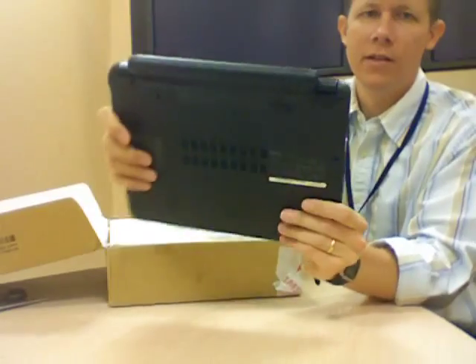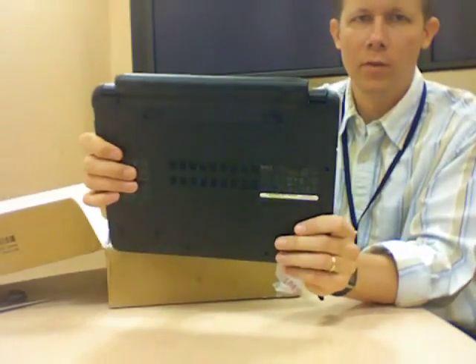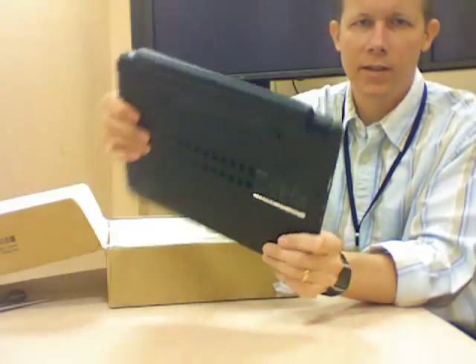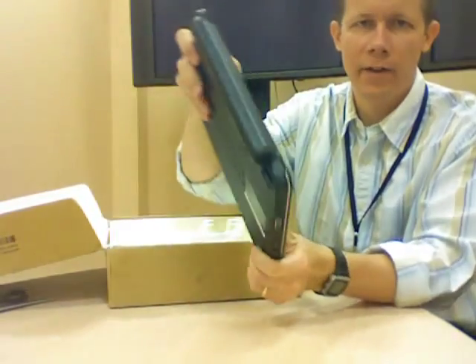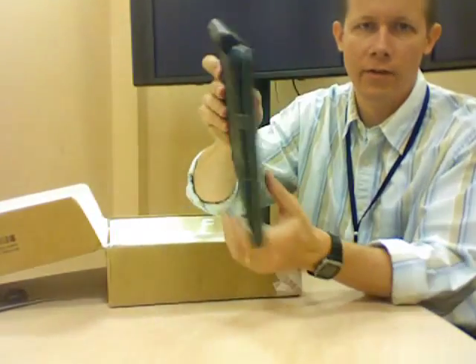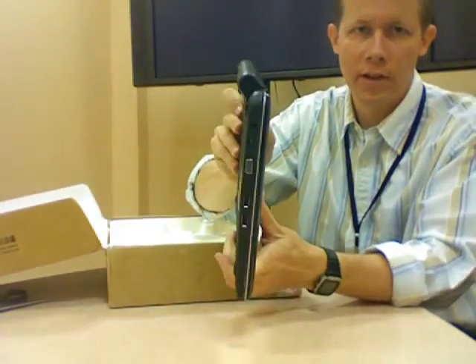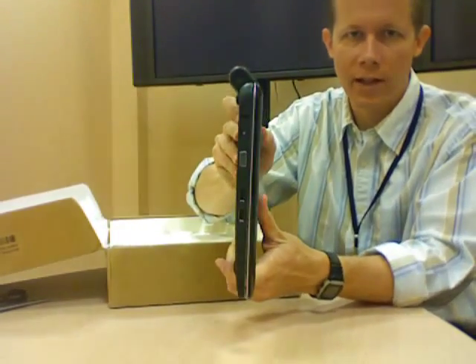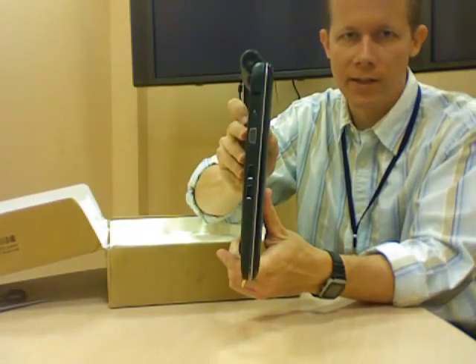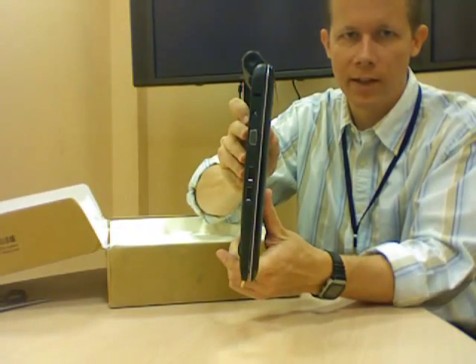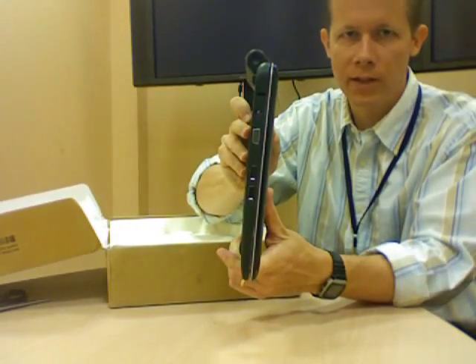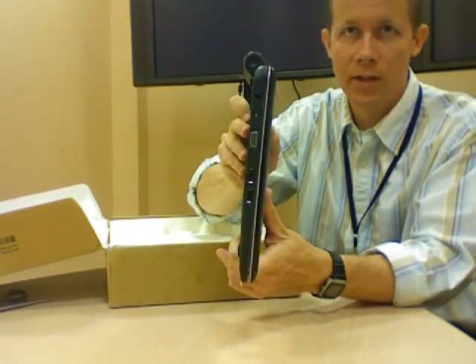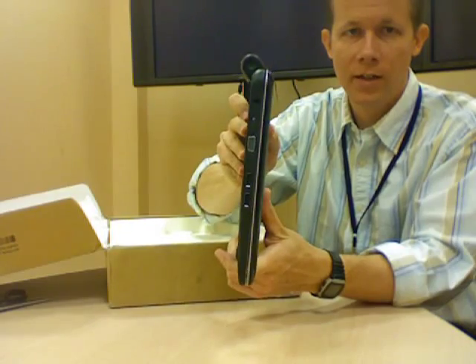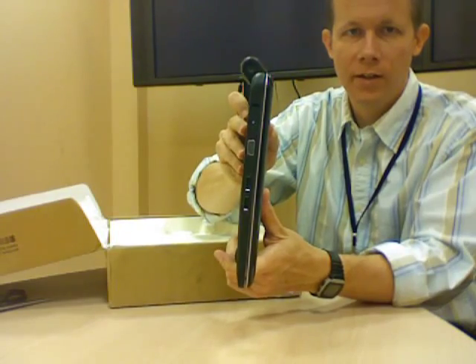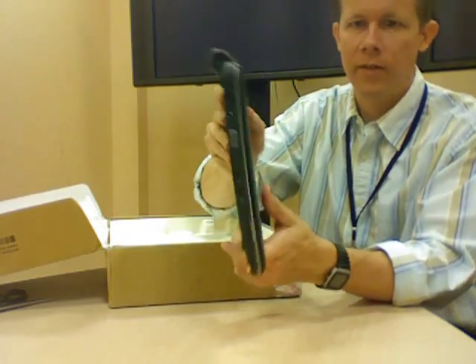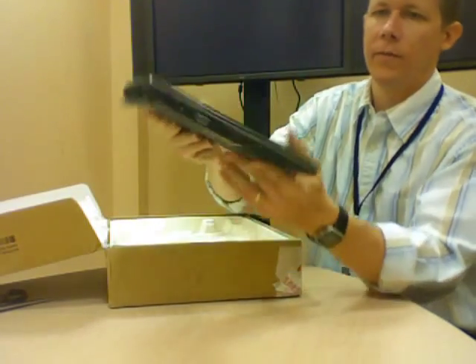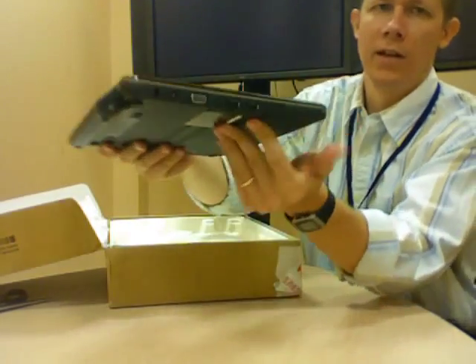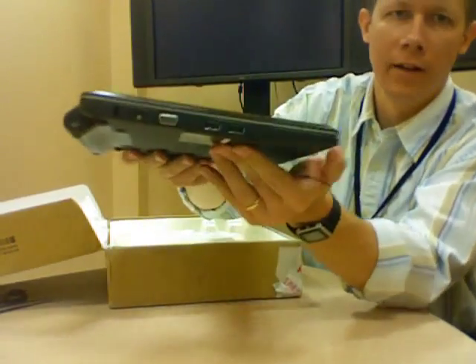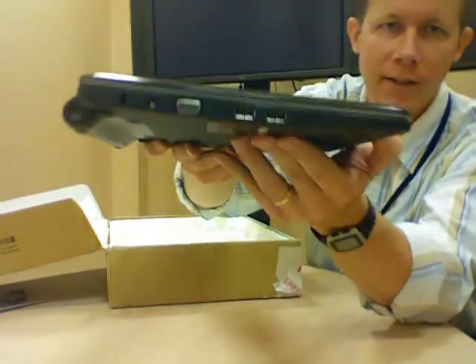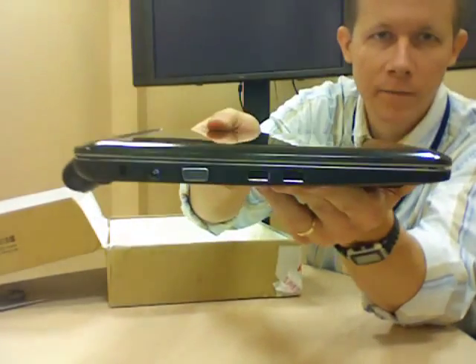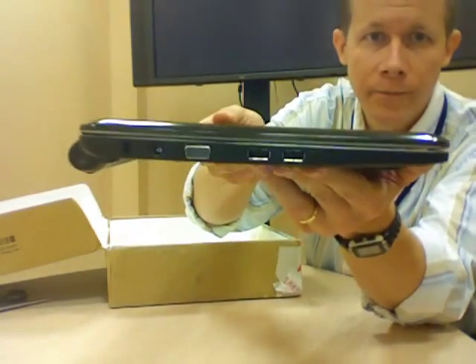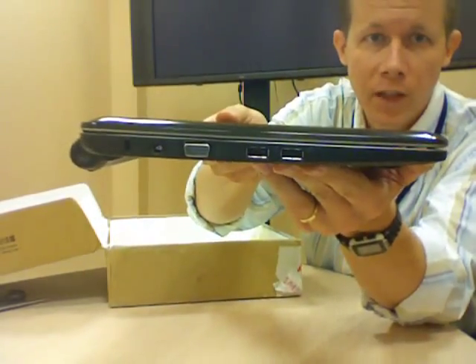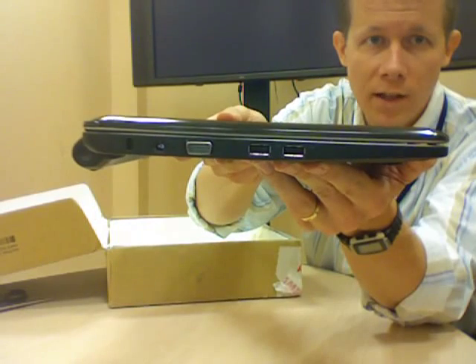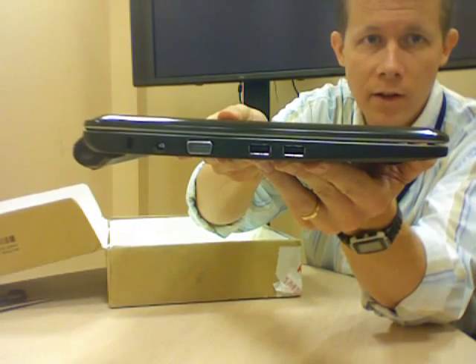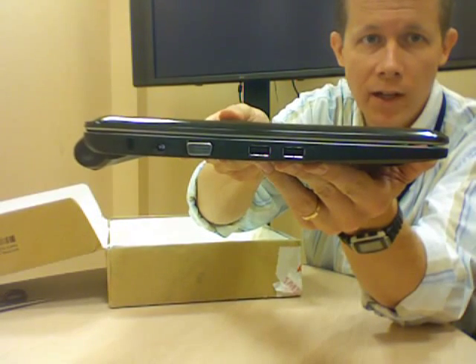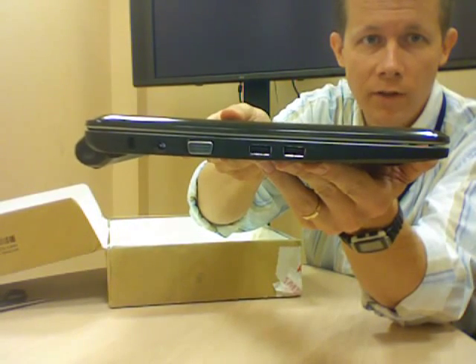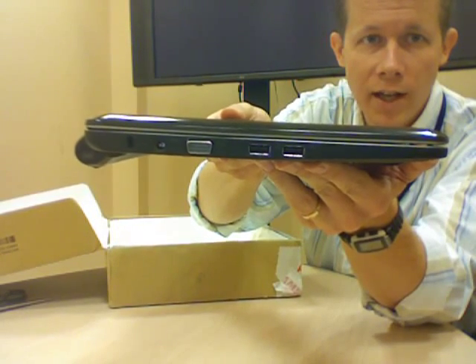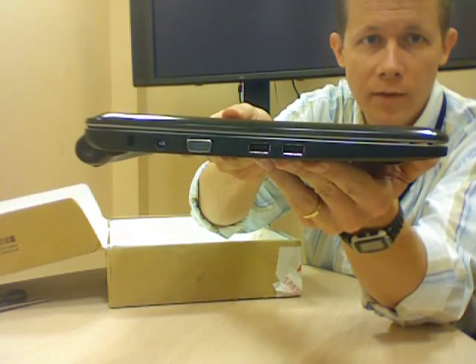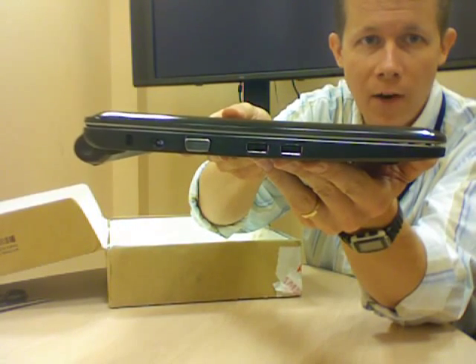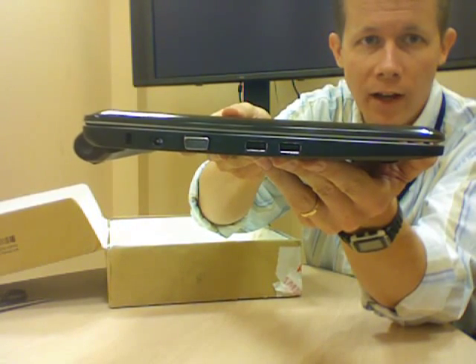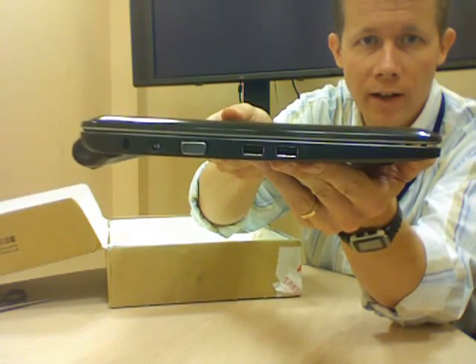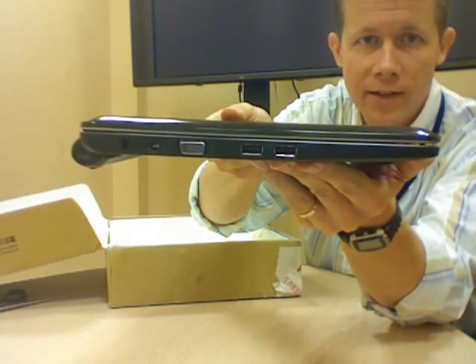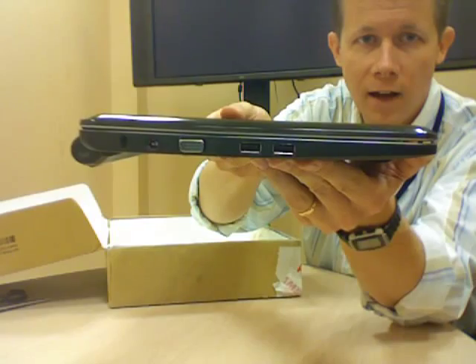This is the model with a 6-cell battery, so you can see it kind of sticks out a little bit. On this side there are two USB ports, one VGA, power, and a Kensington lock.